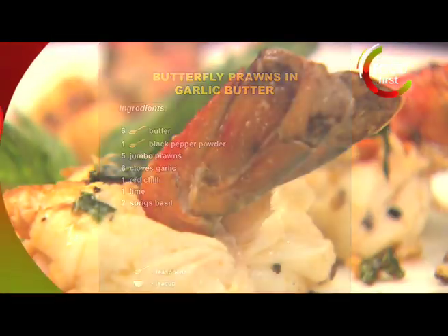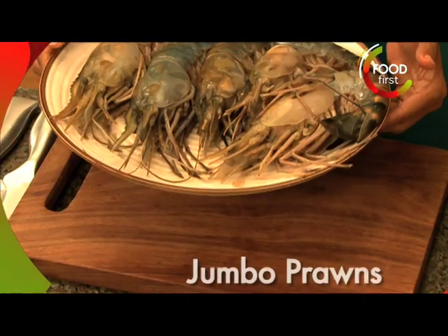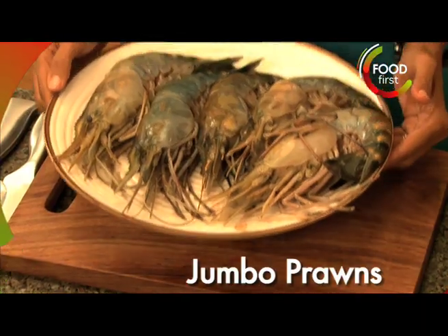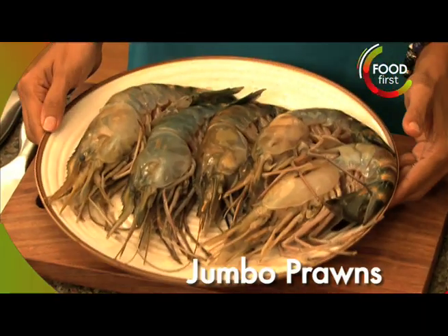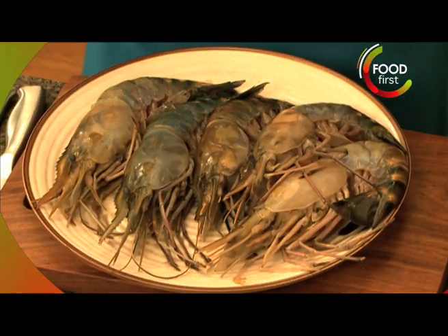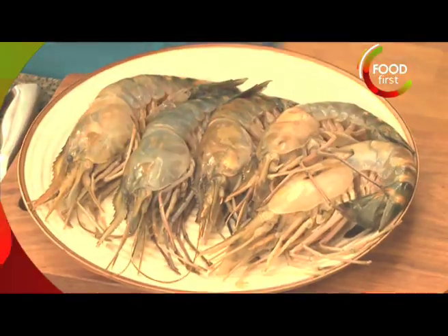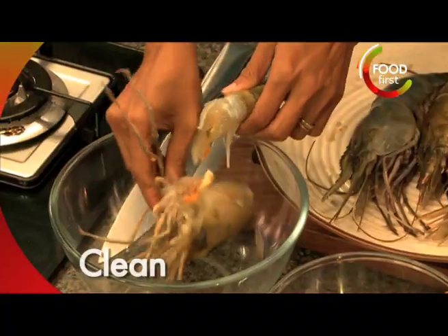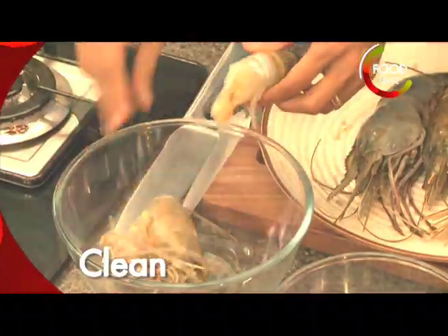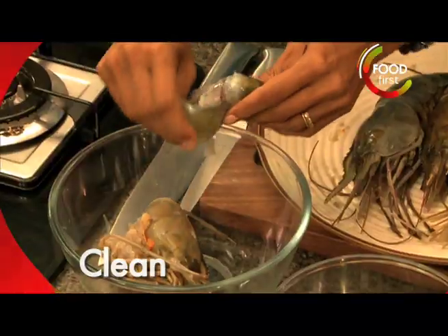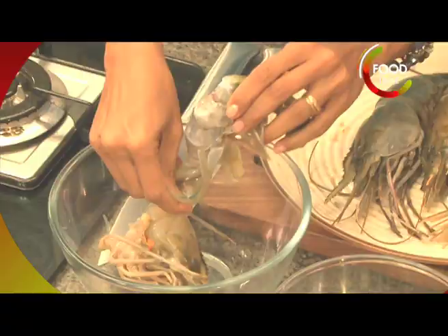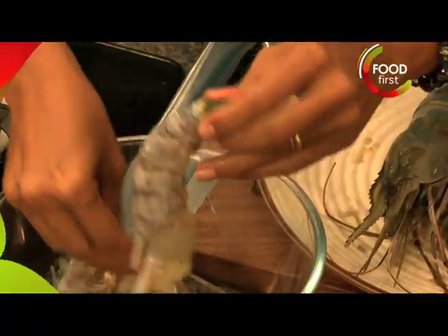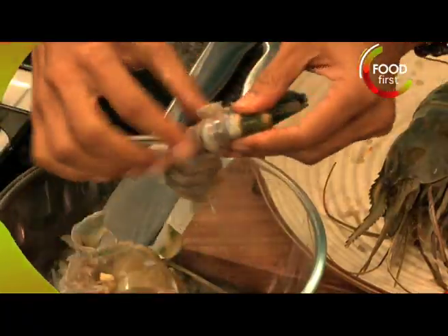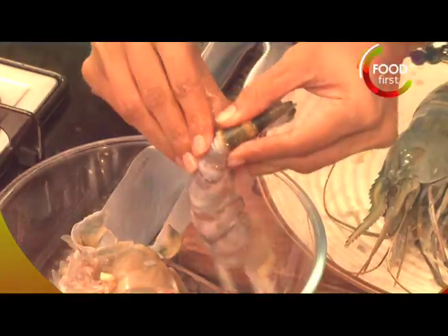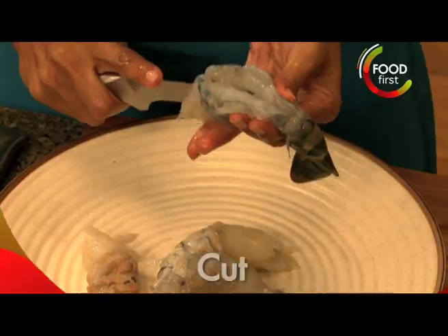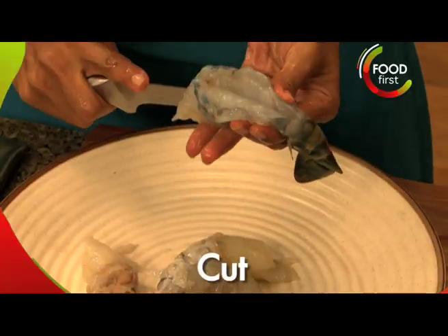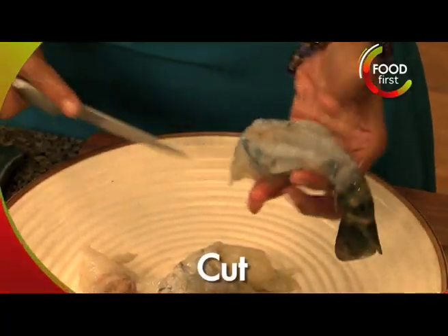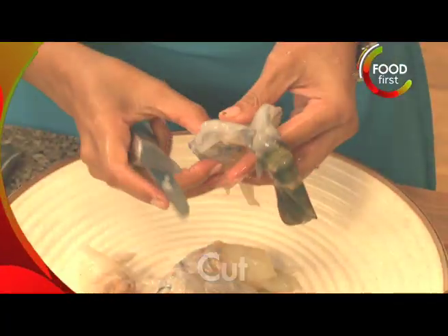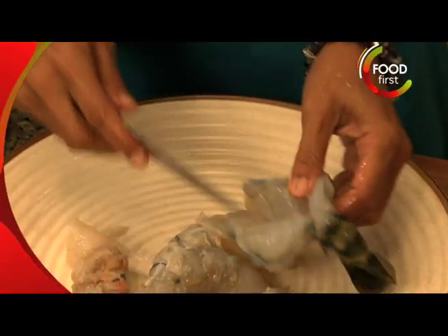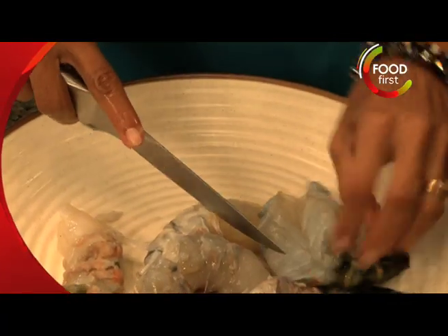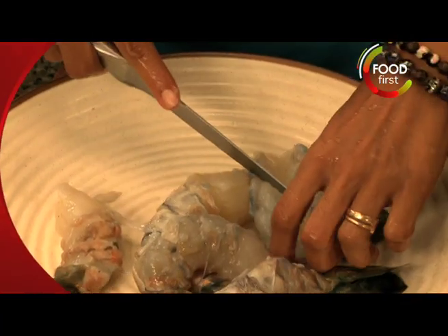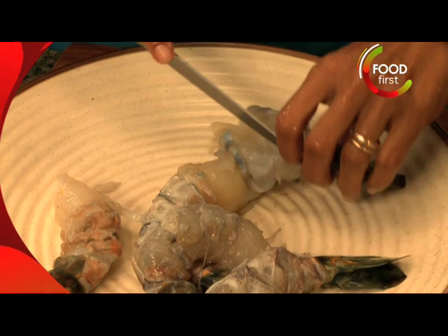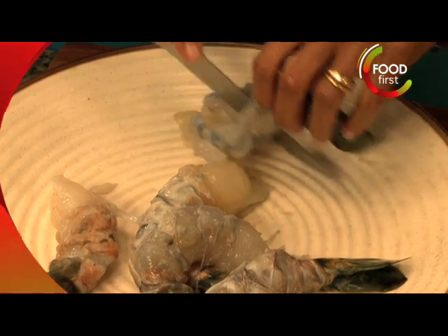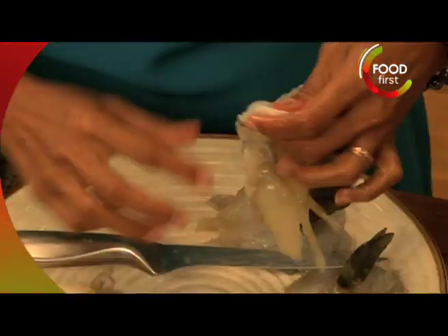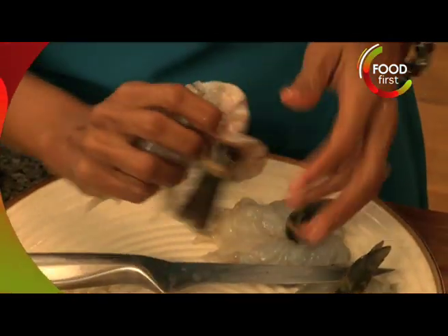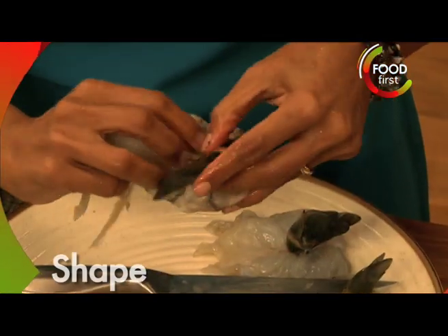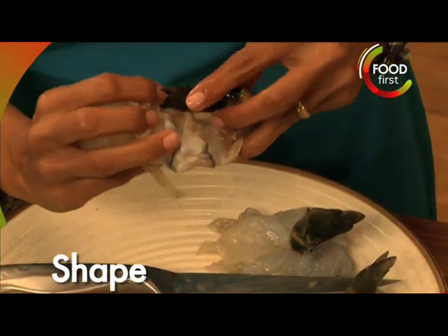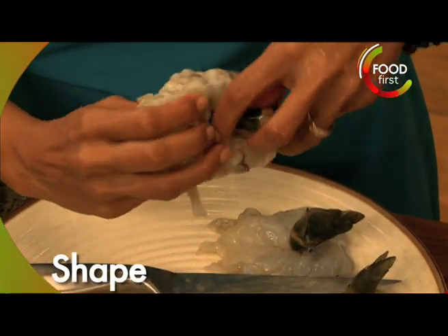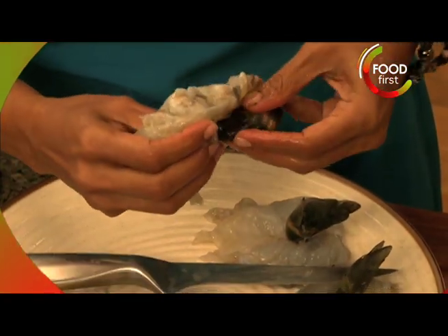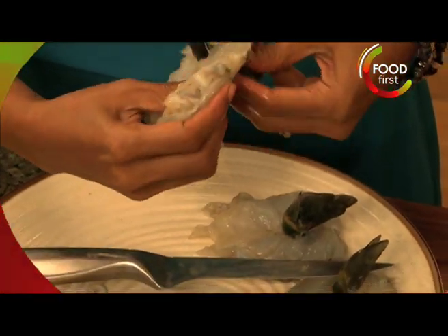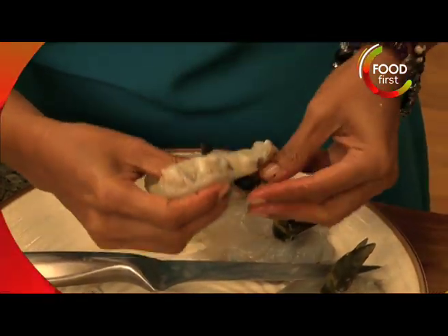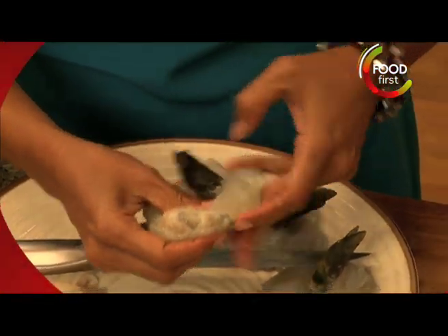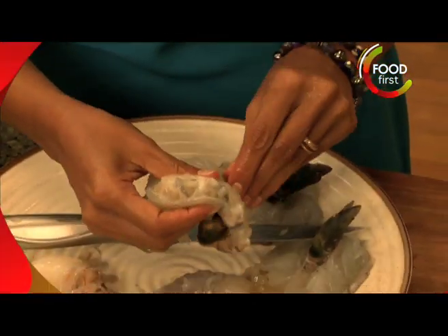I have with me jumbo prawns. I'm just going to quickly clean these prawns. Just cut the prawns like this, make a little bit of a hole inside and push the tails in.